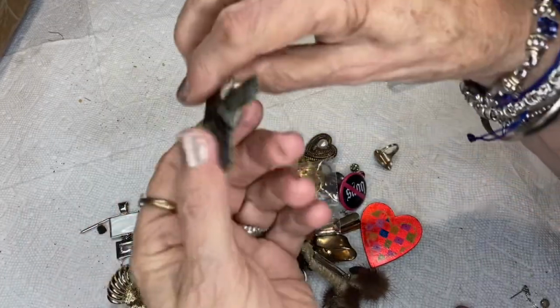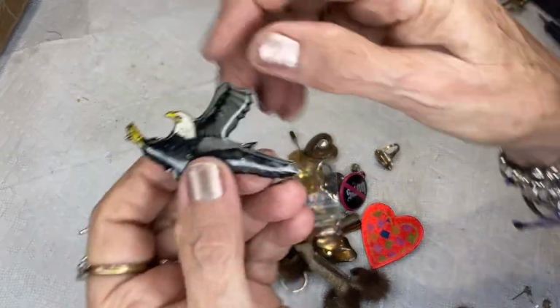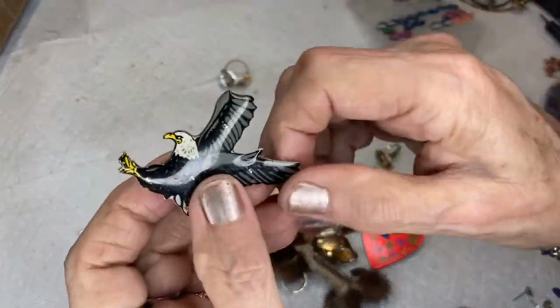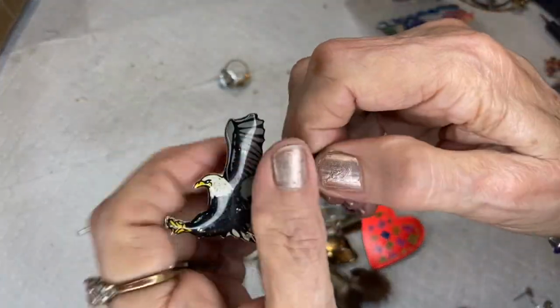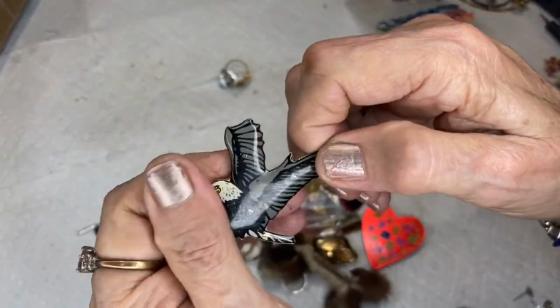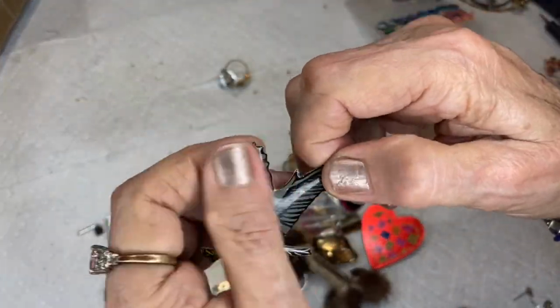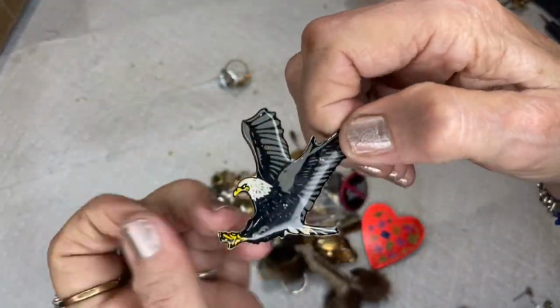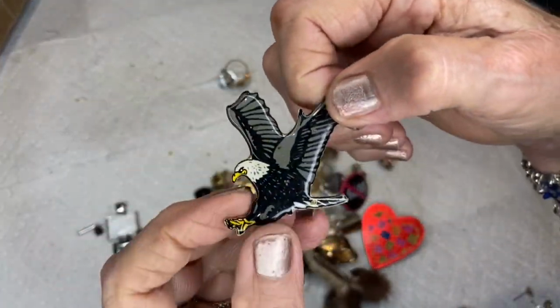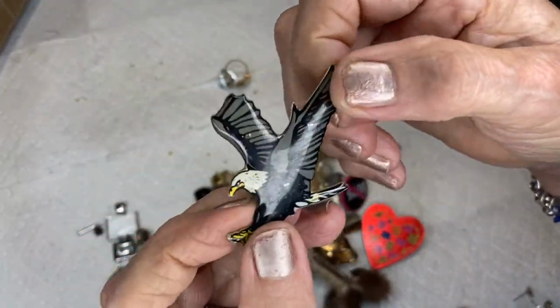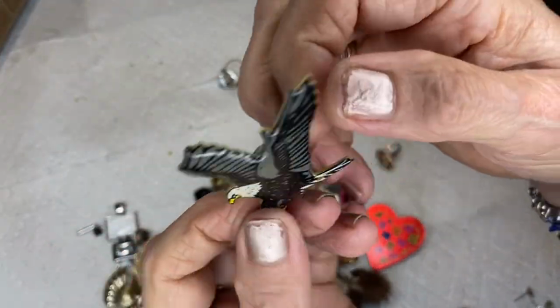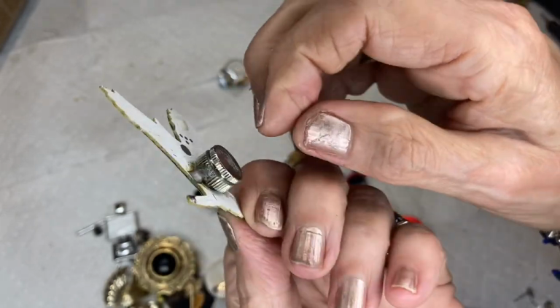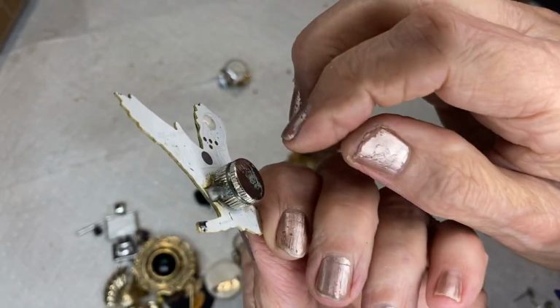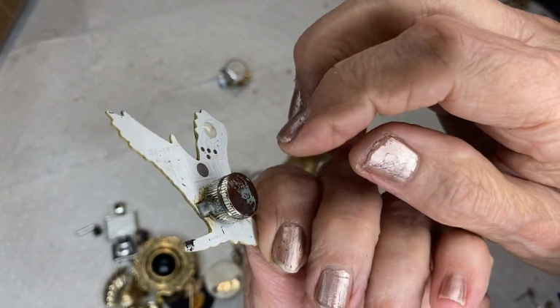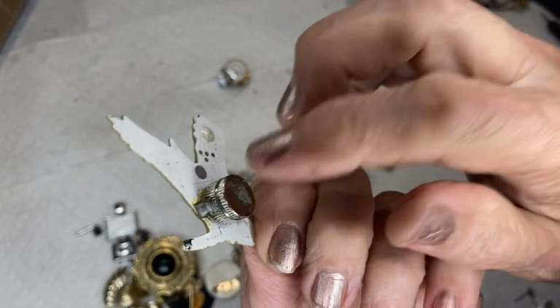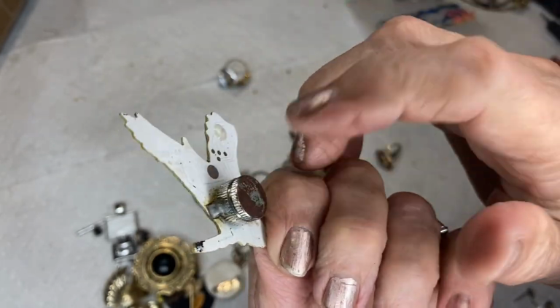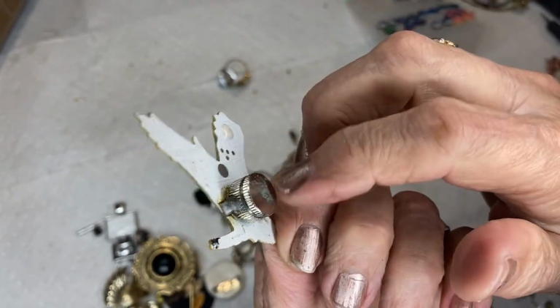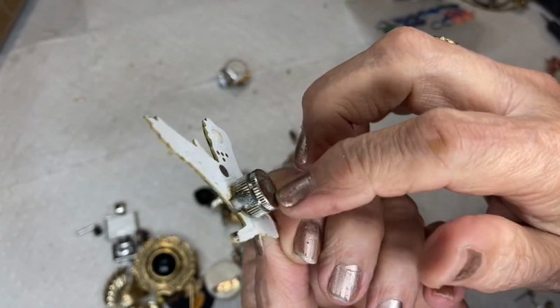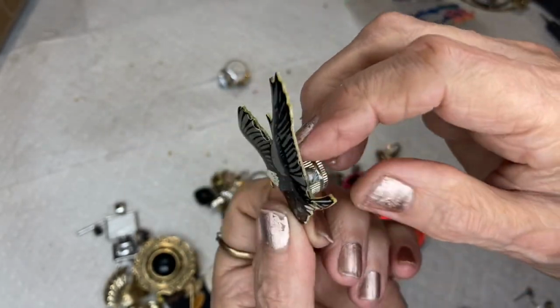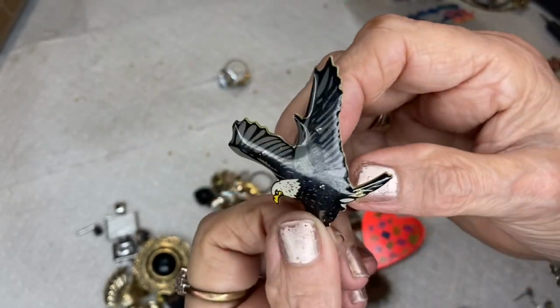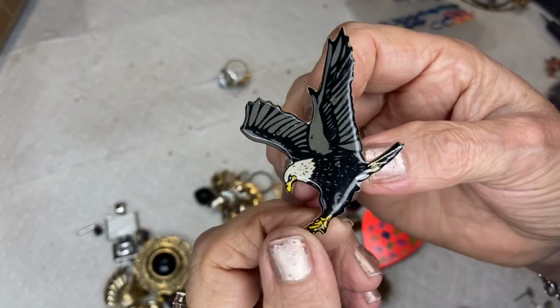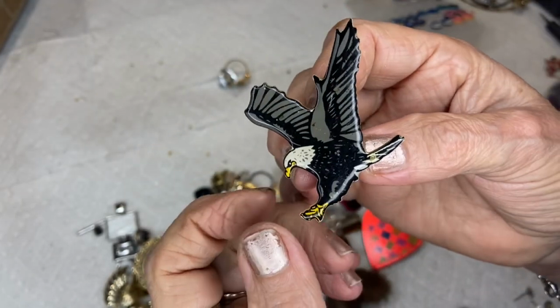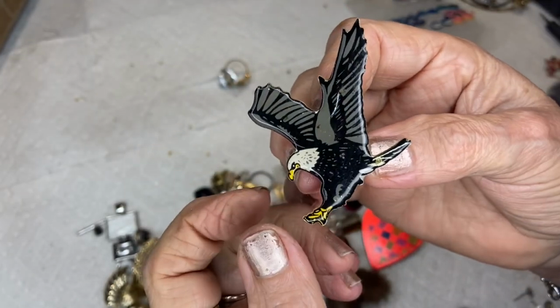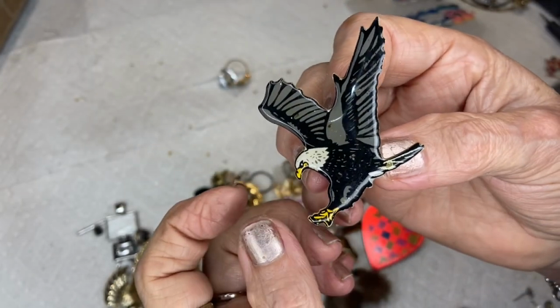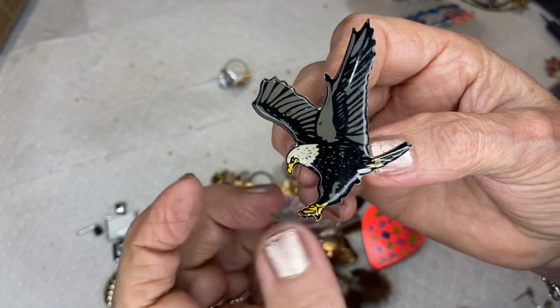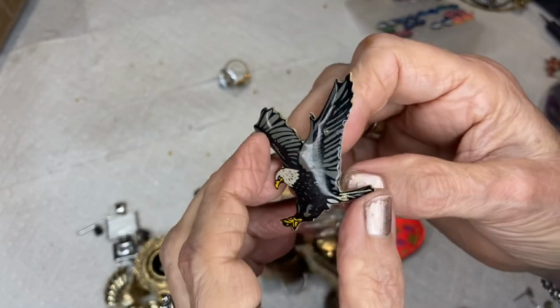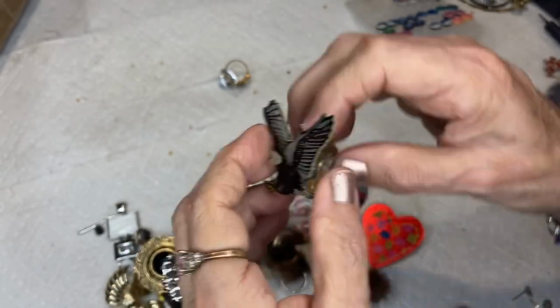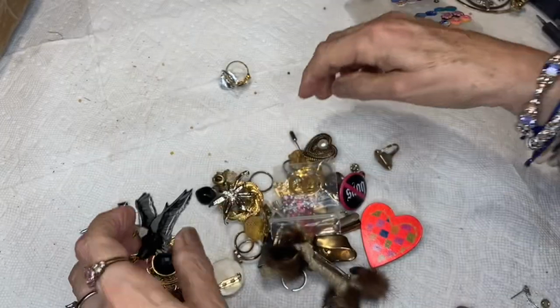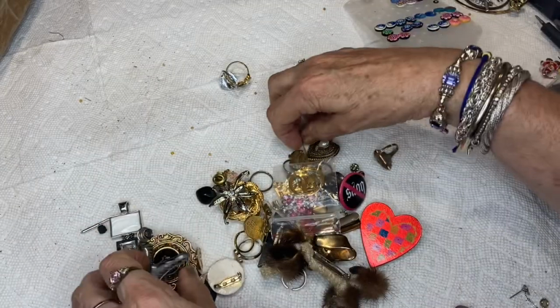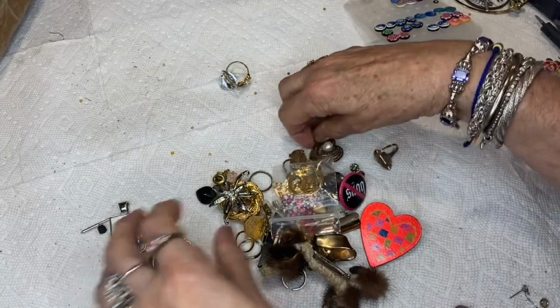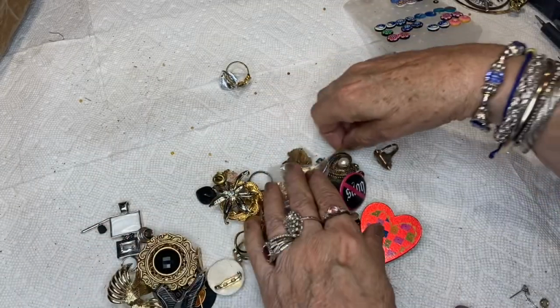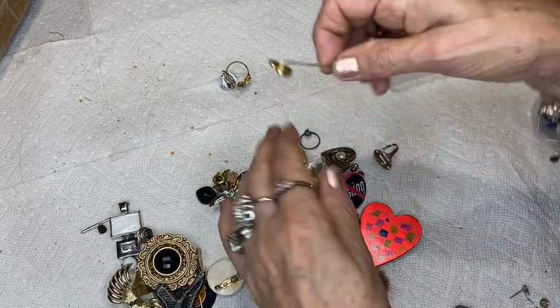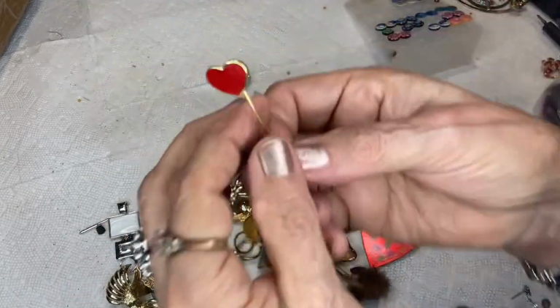One of my subscribers told me this one does light up — it just needs a battery, probably a watch battery. That would be a trip. There's another stick pin.